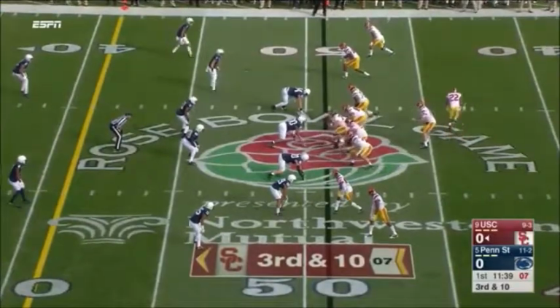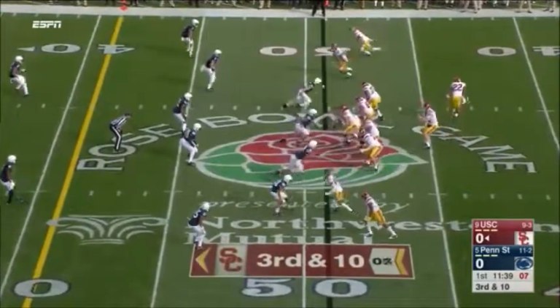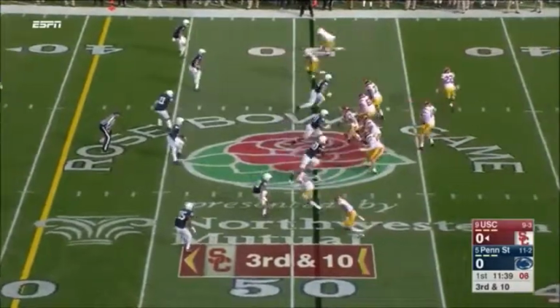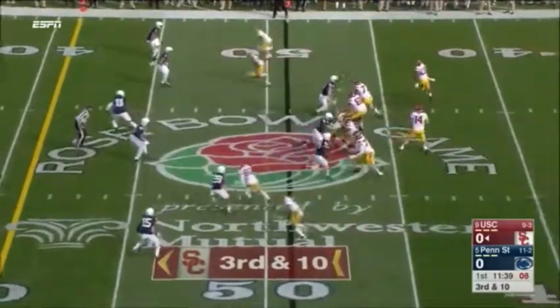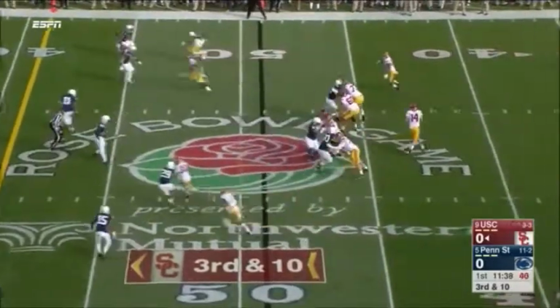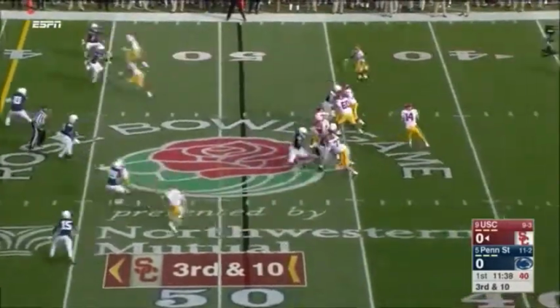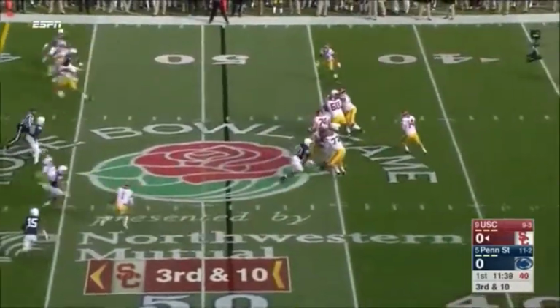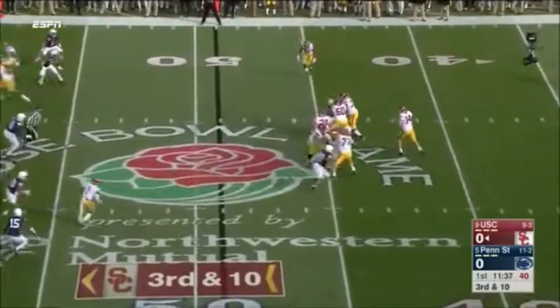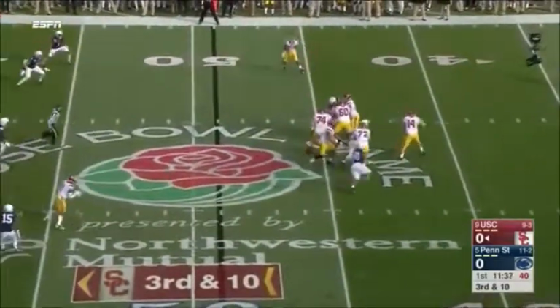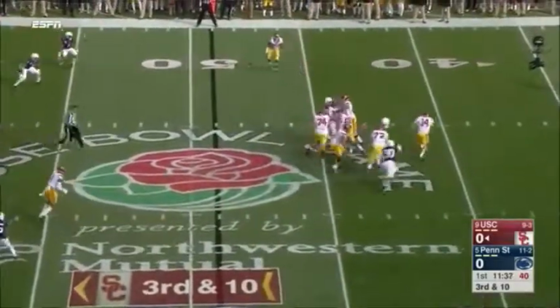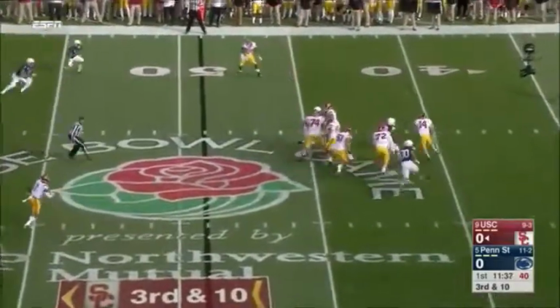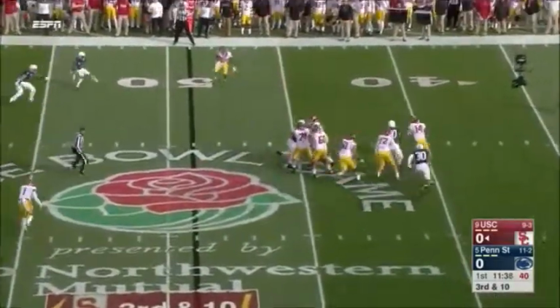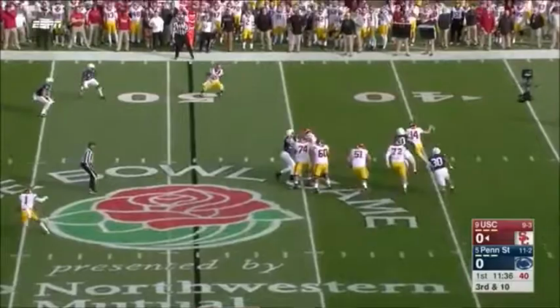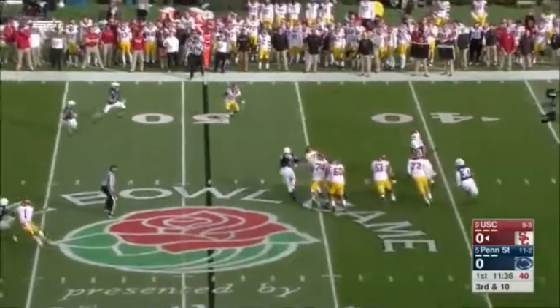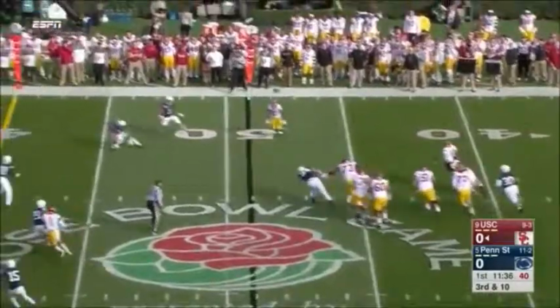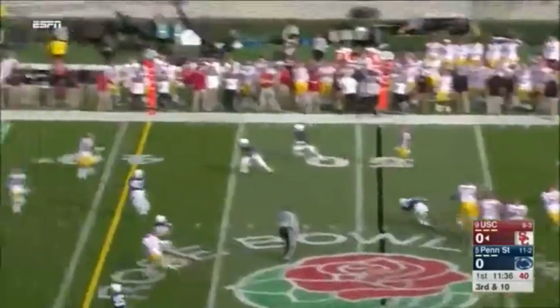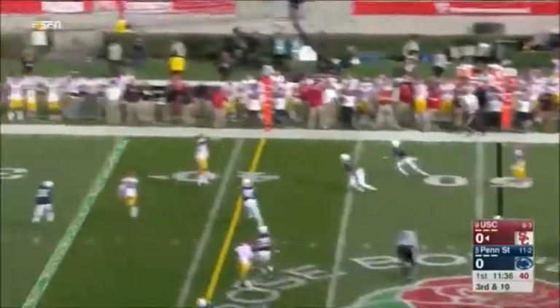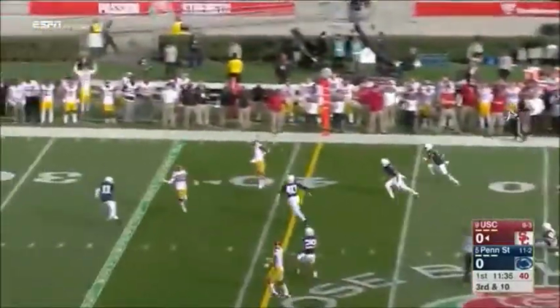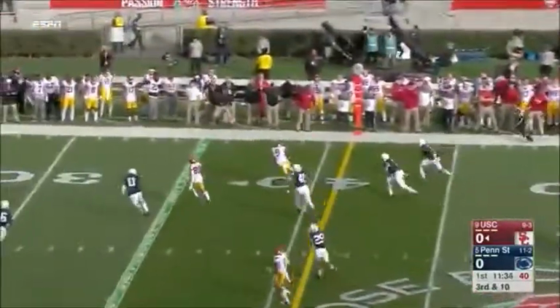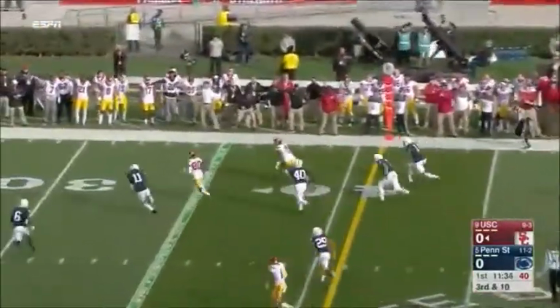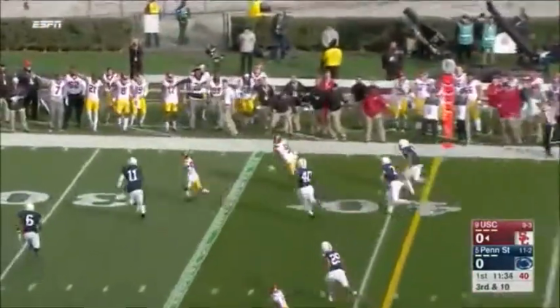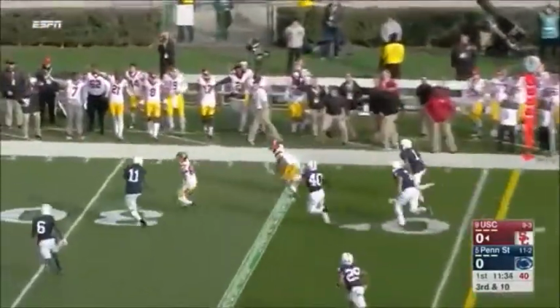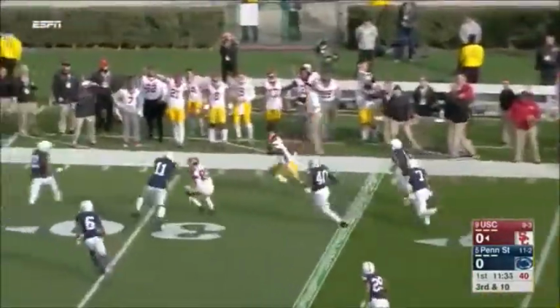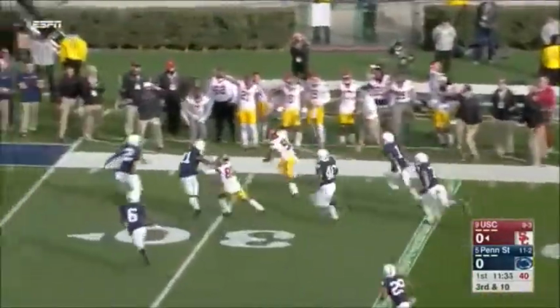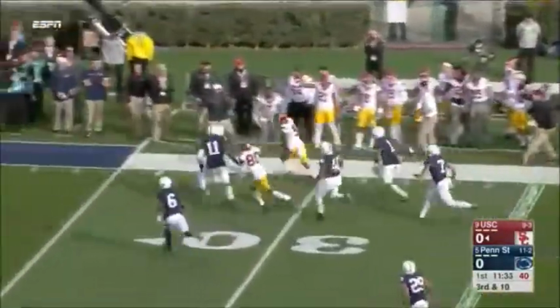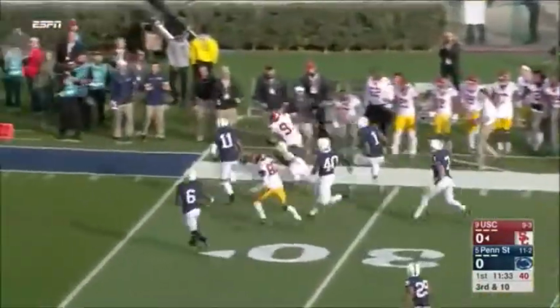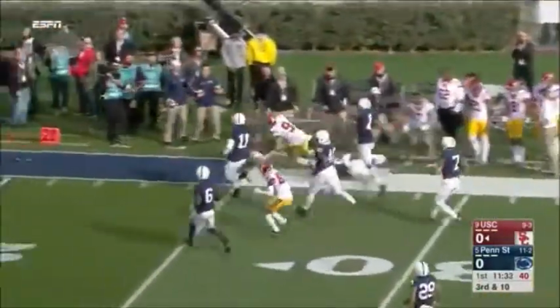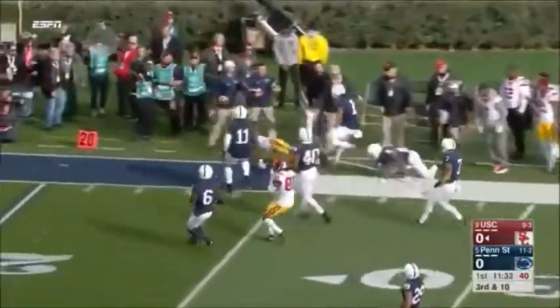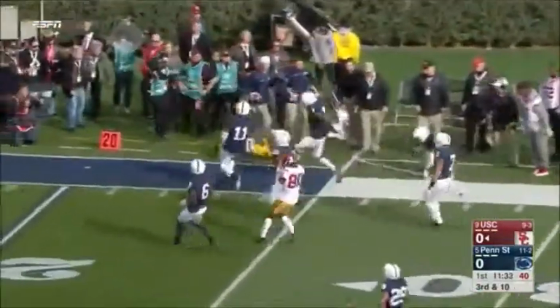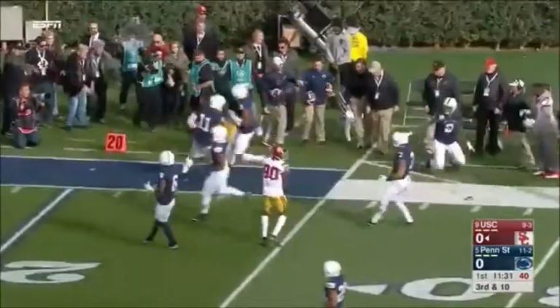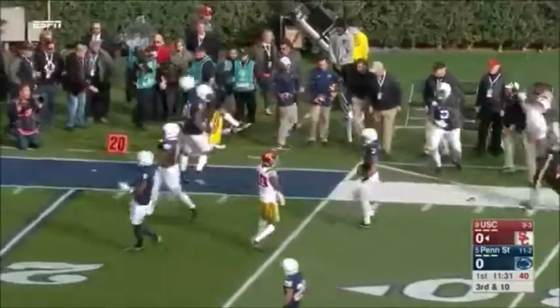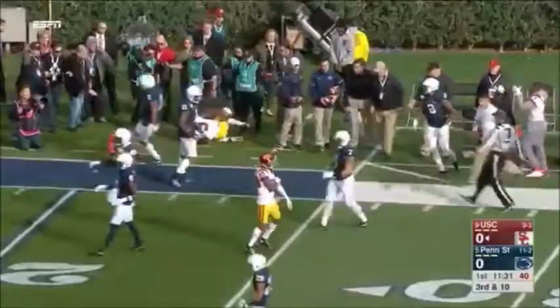Justin Davis motions out. Darnold chased, flushed, and fires. Complete. Smith-Schuster's got it, and a first down inside the third.